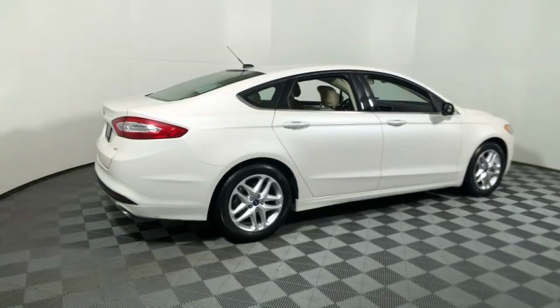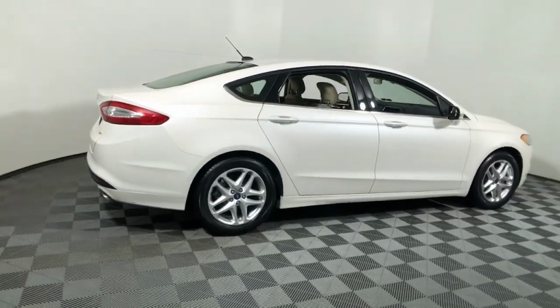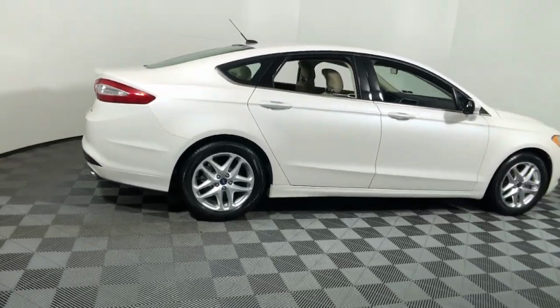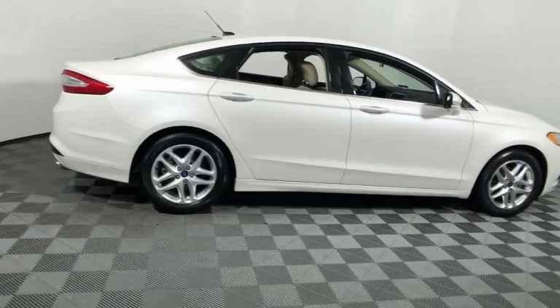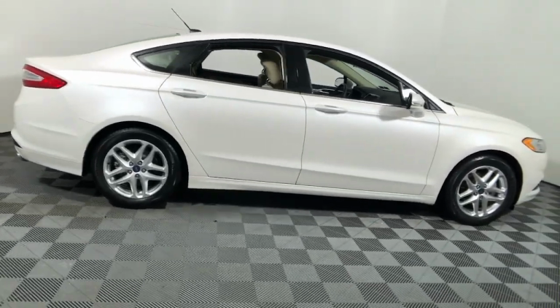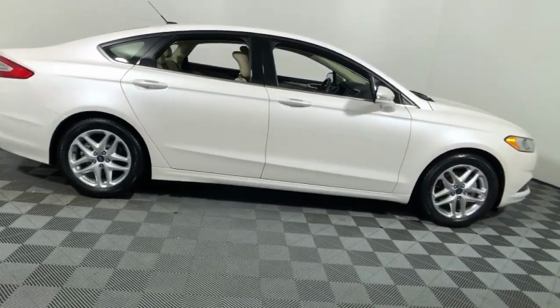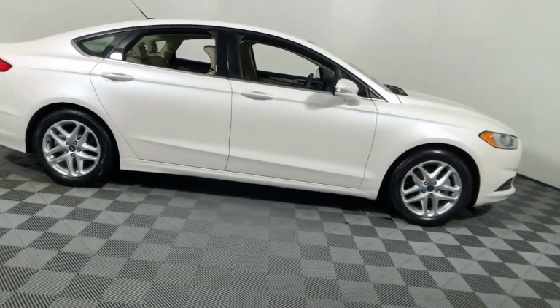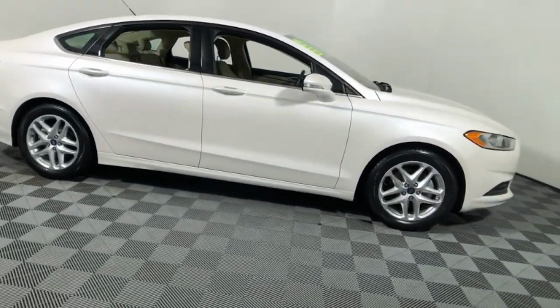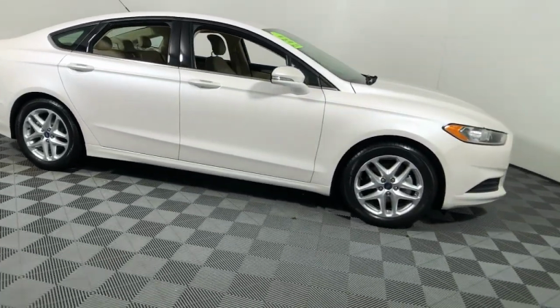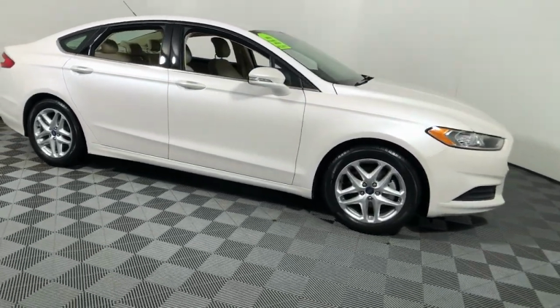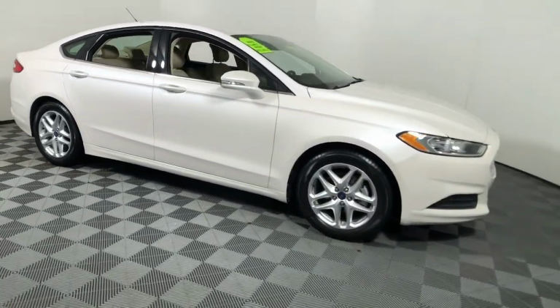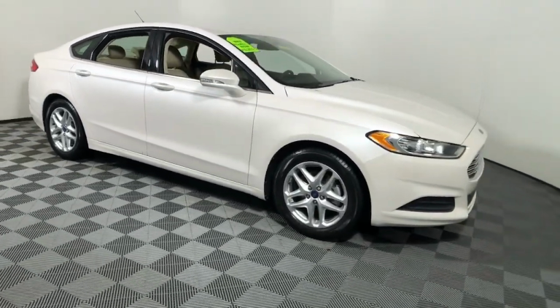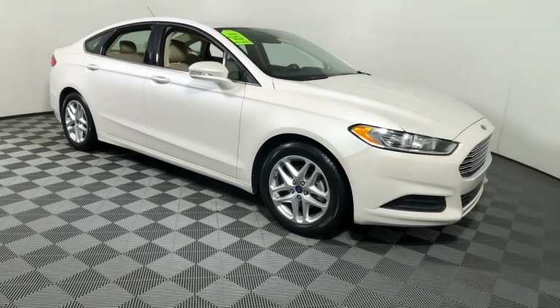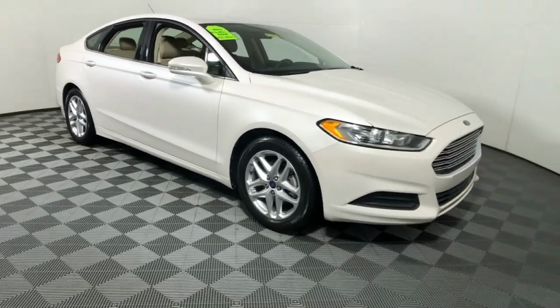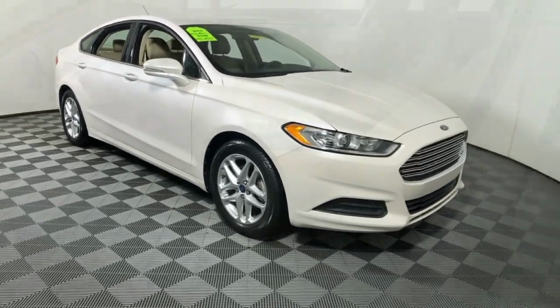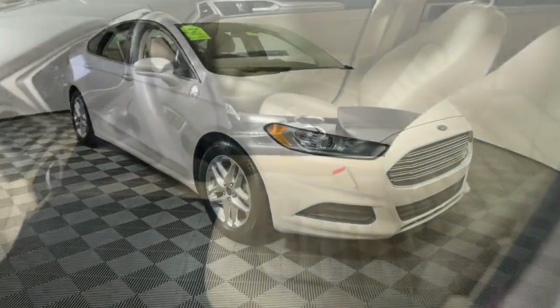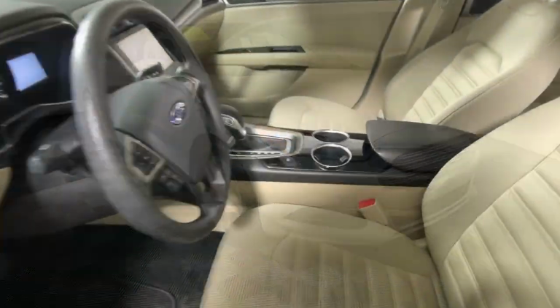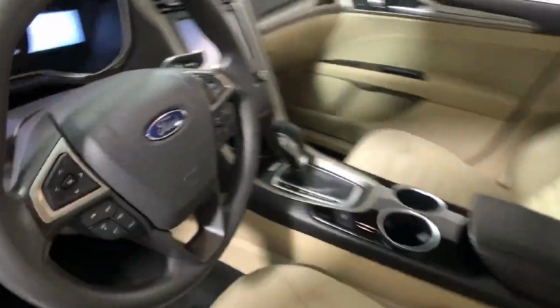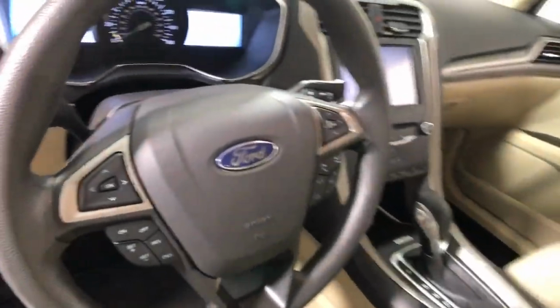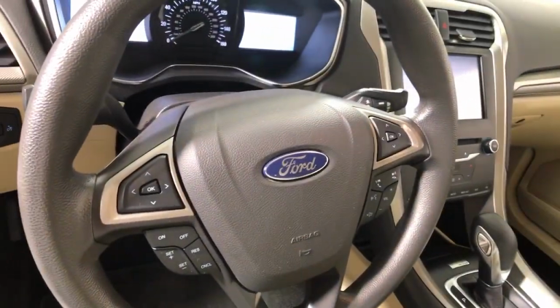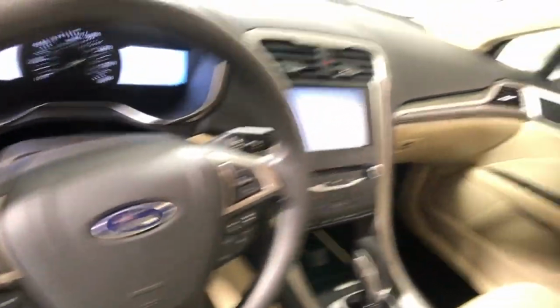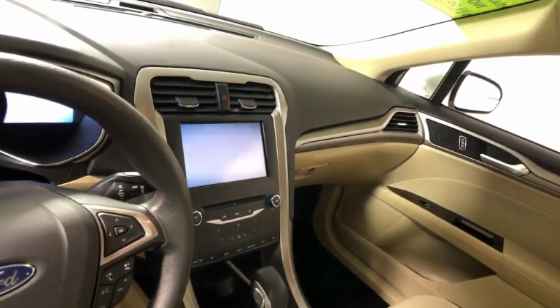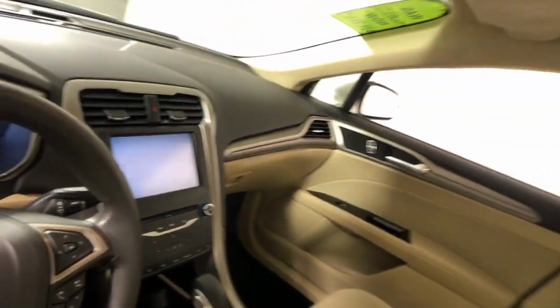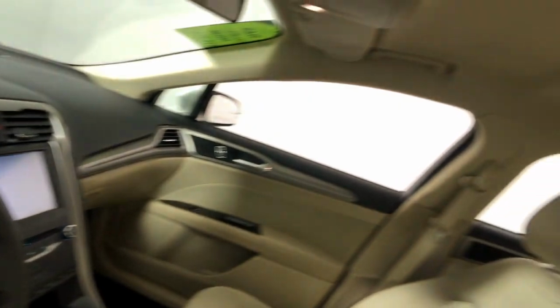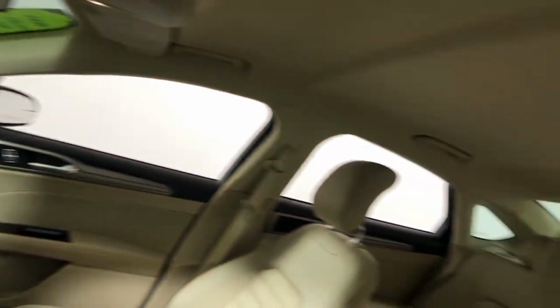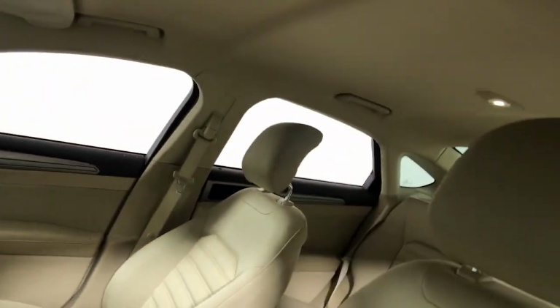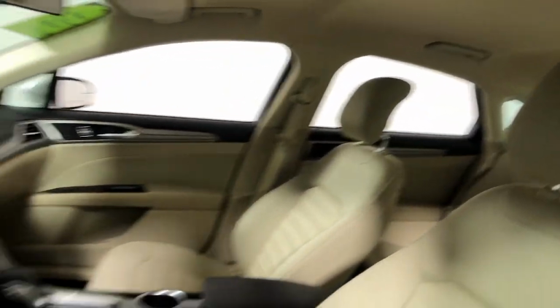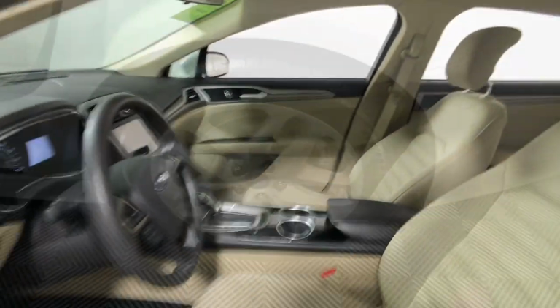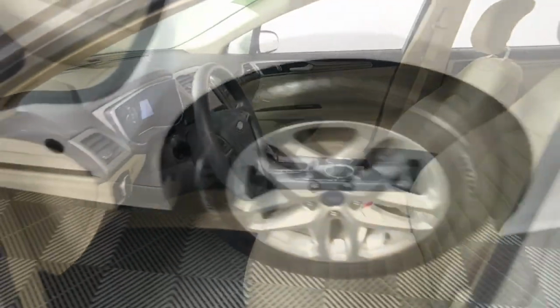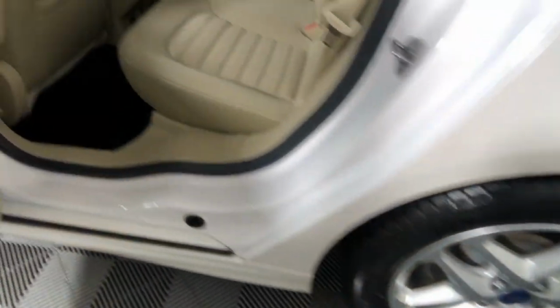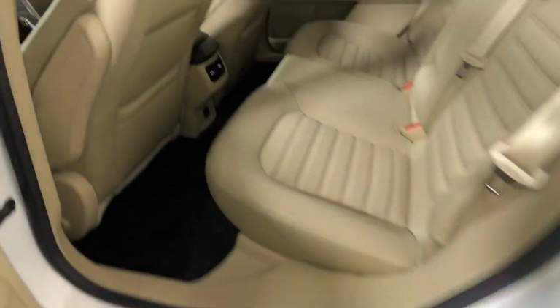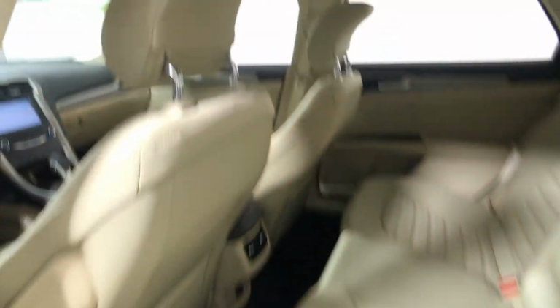Enjoy the view of this 2013 Ford Fusion. This vehicle is an outstanding buy with fewer than 70,000 miles on the odometer. This sleek Fusion is ready to take you wherever you need to go in stylish luxury.